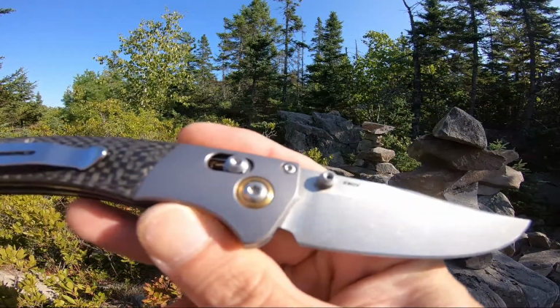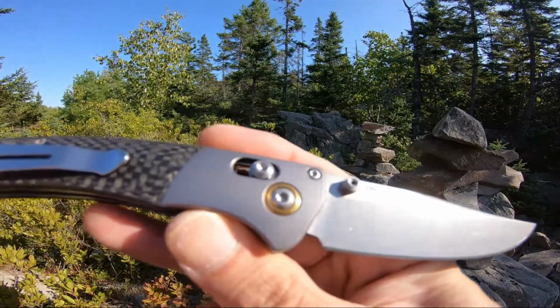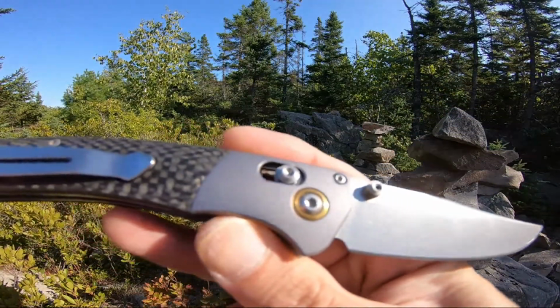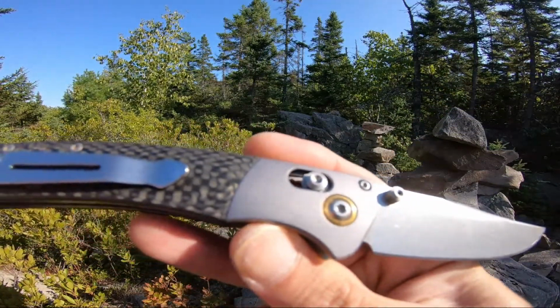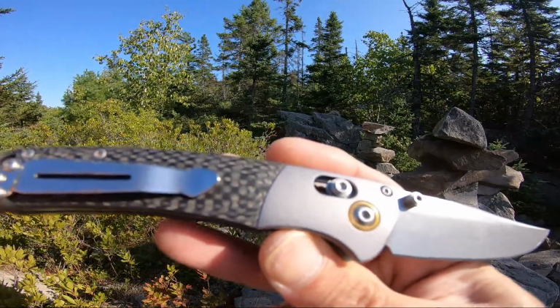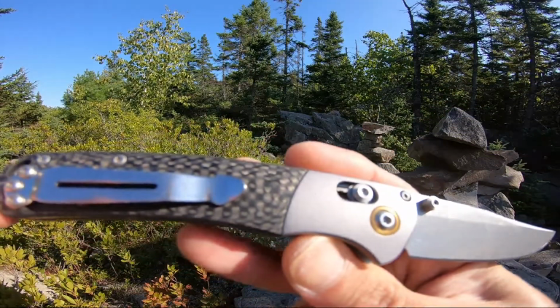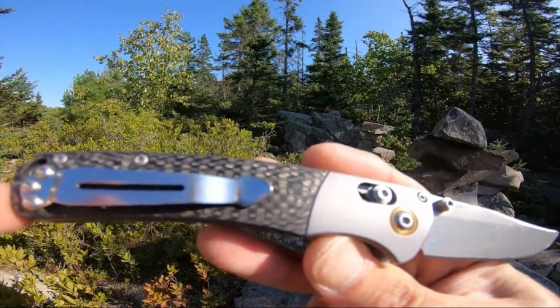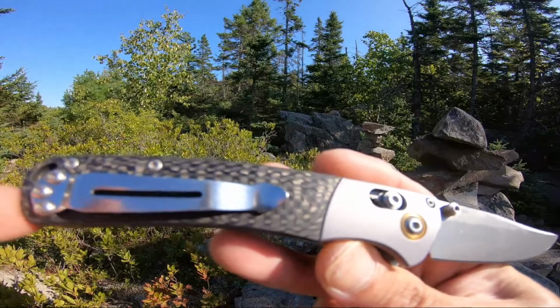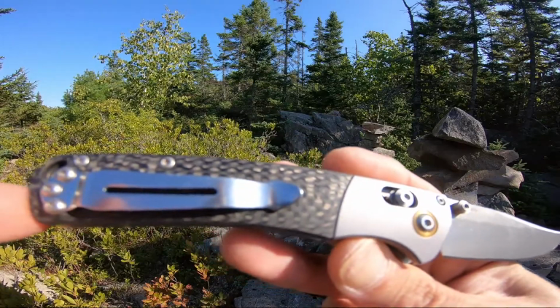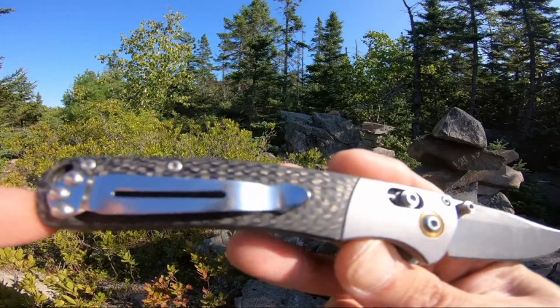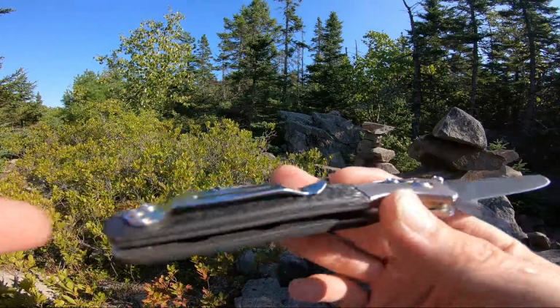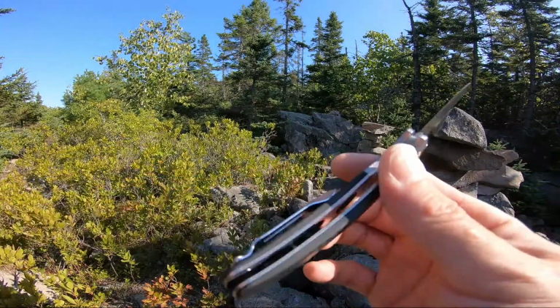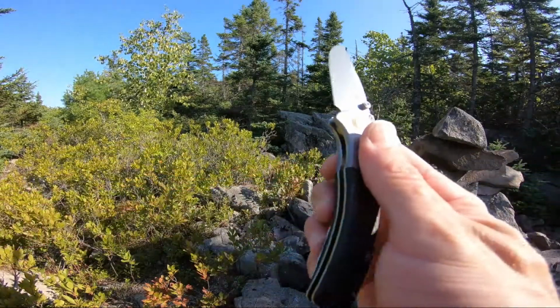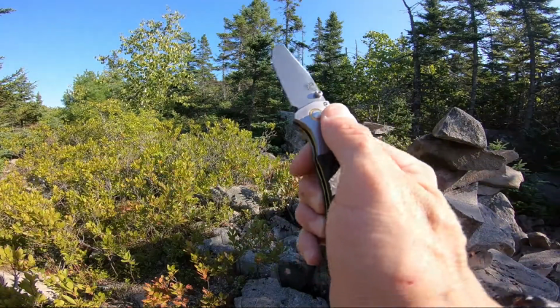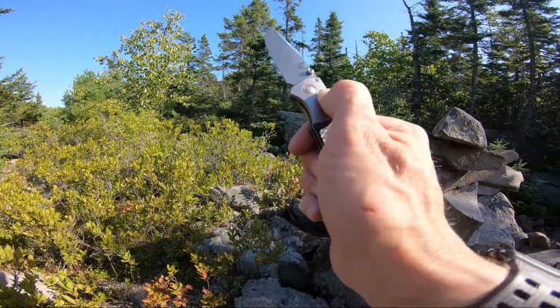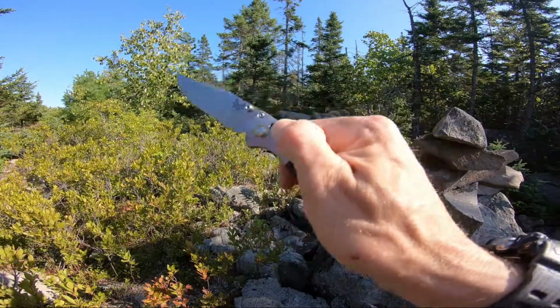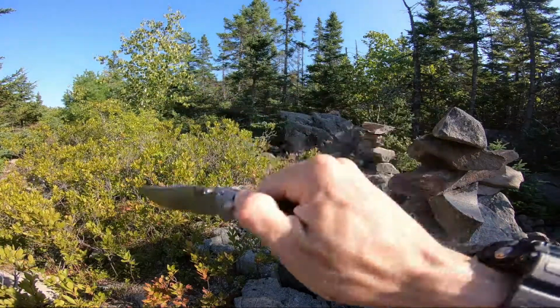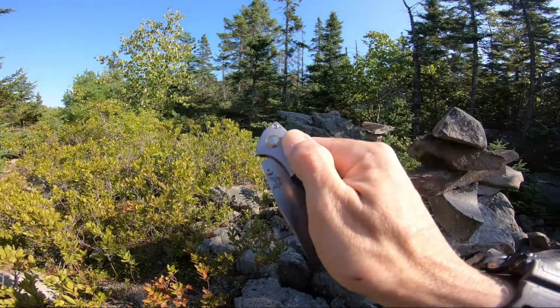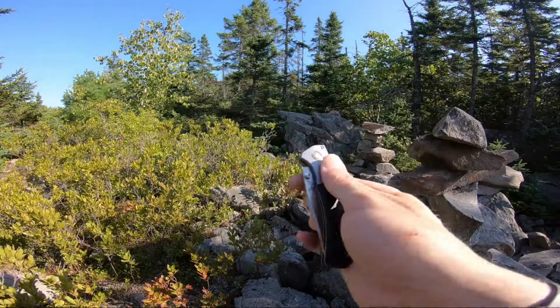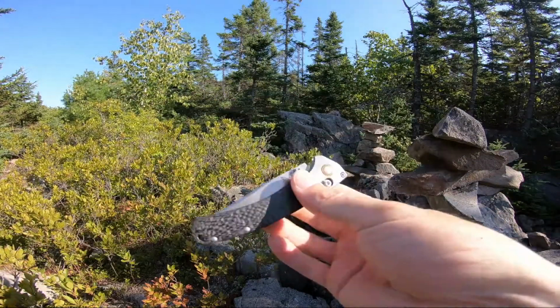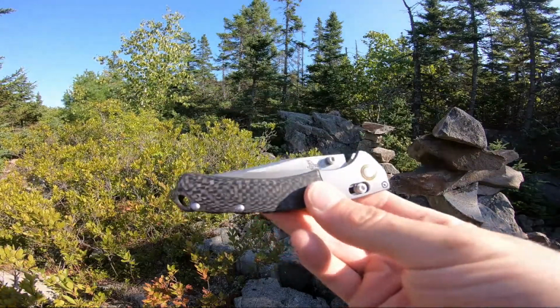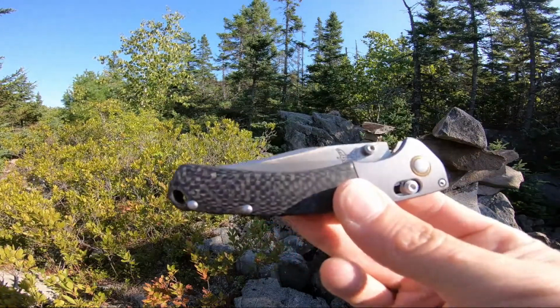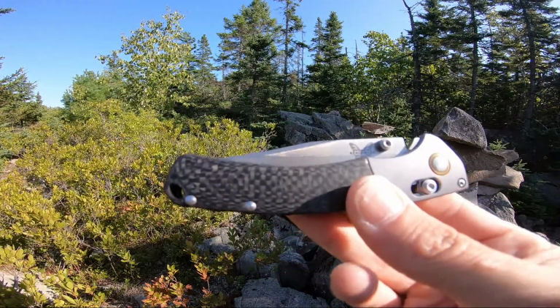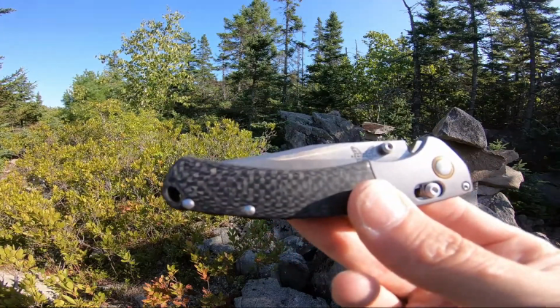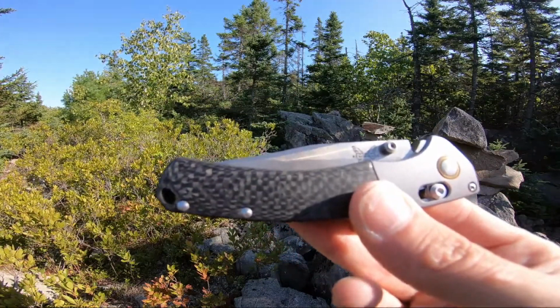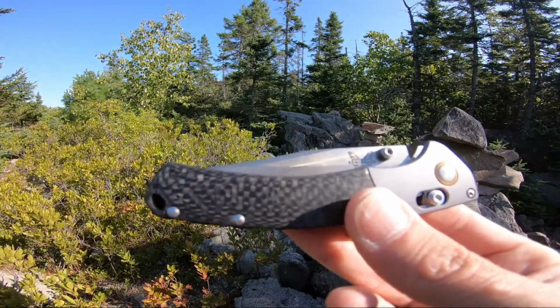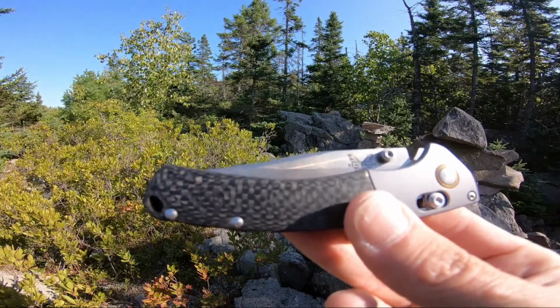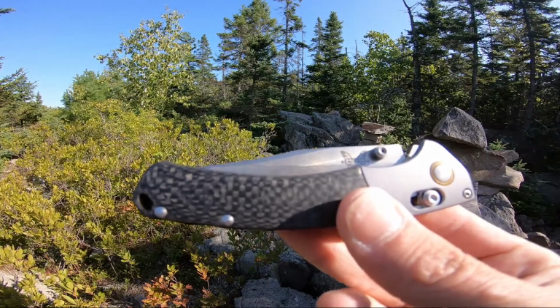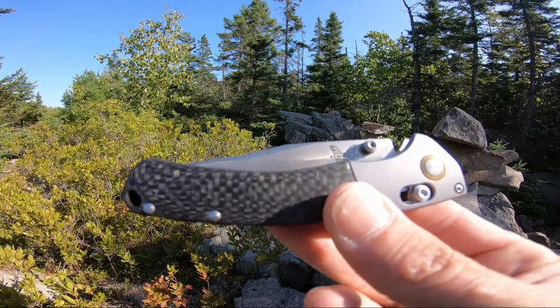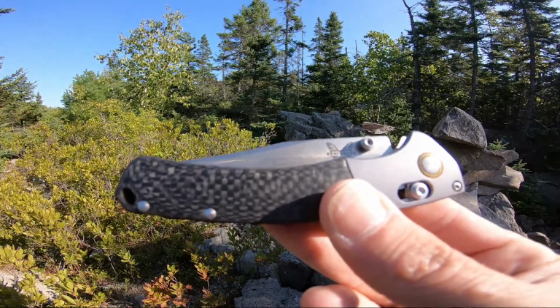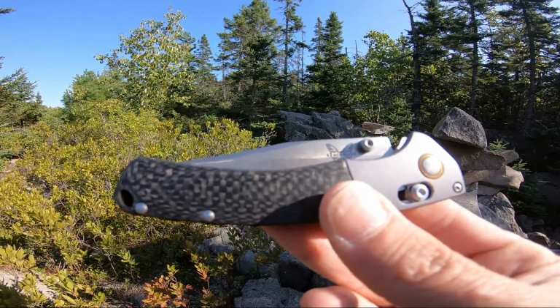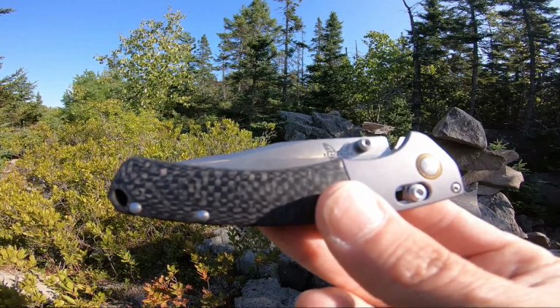This thing is absolutely spectacular and drop shut. Beautiful knife by Benchmade.